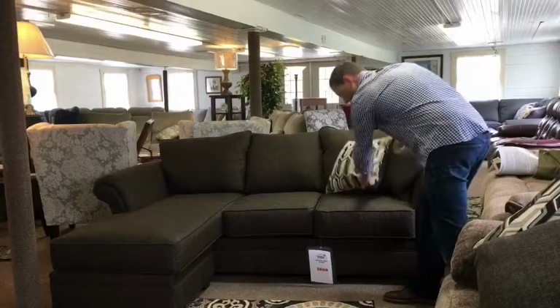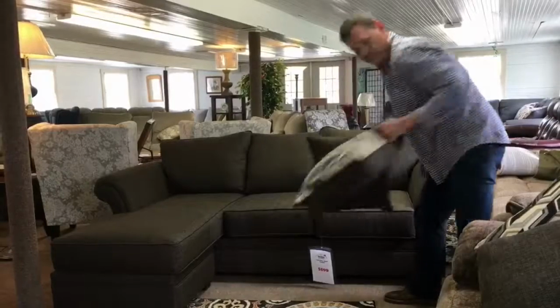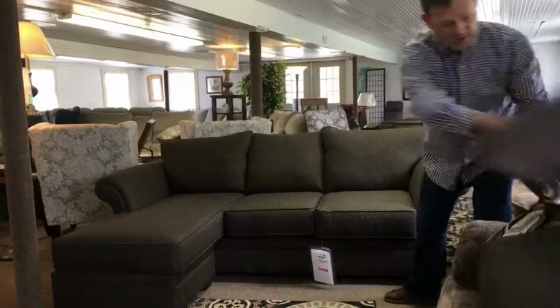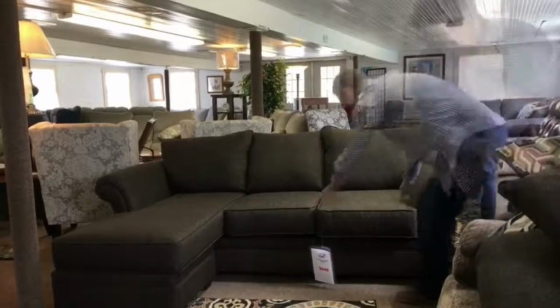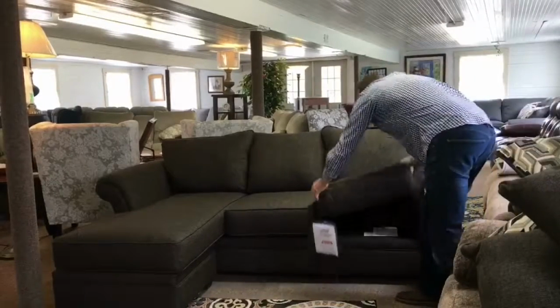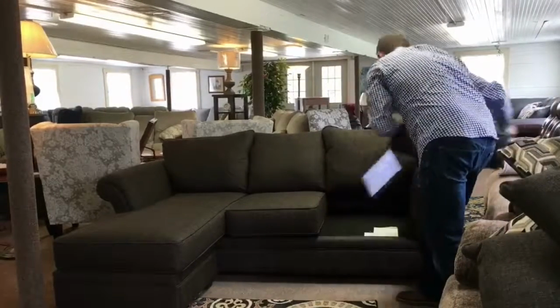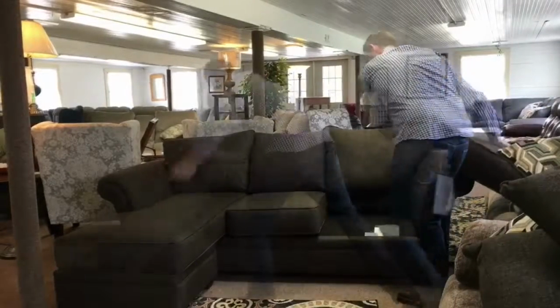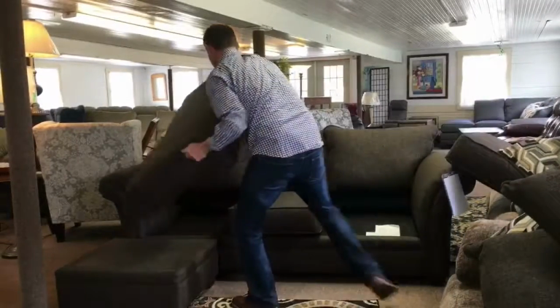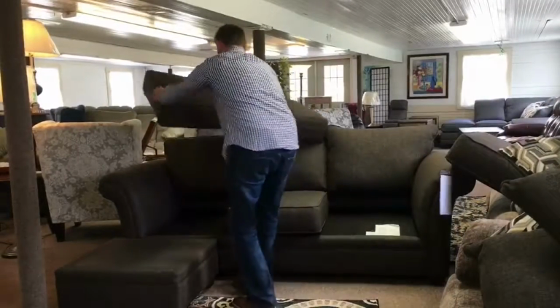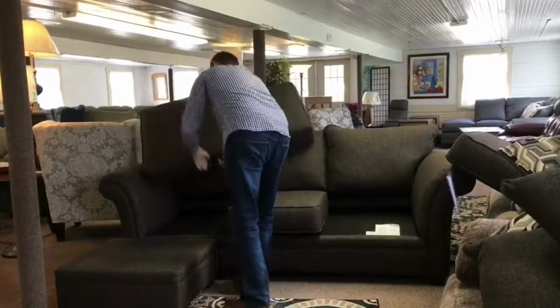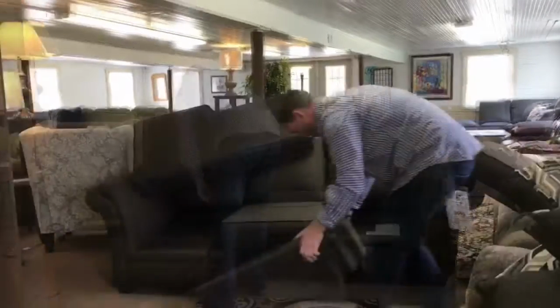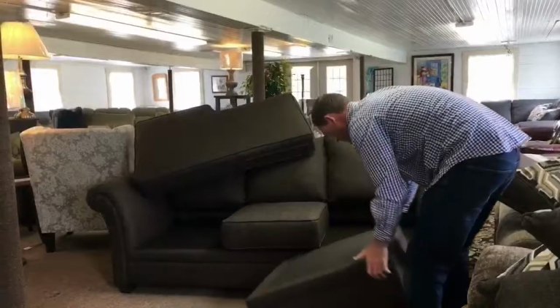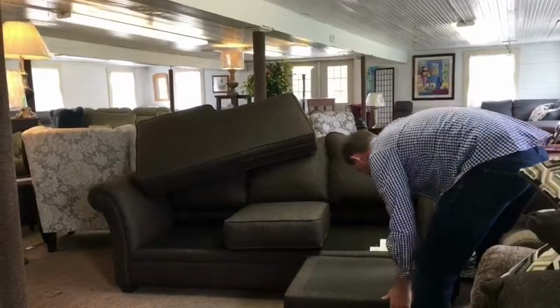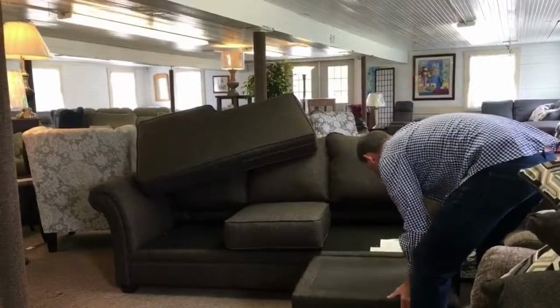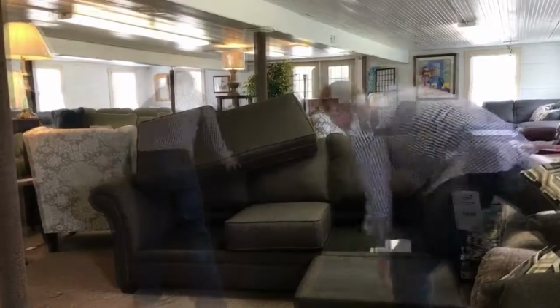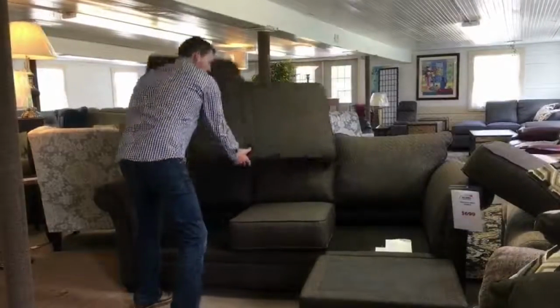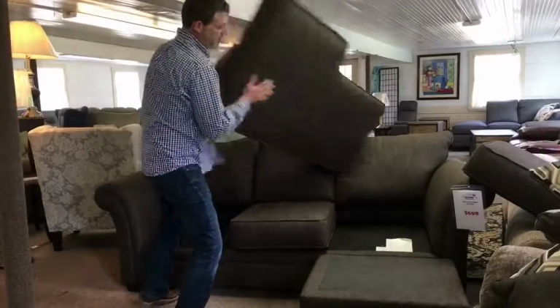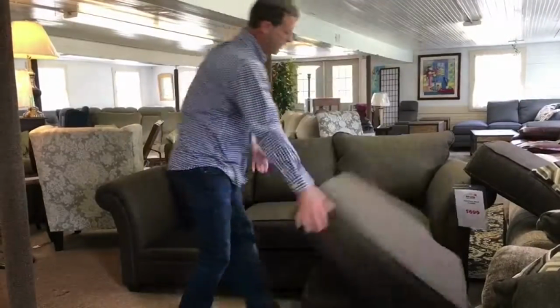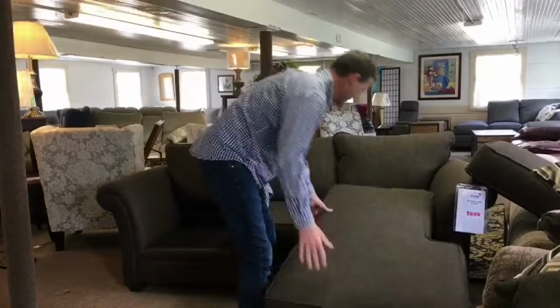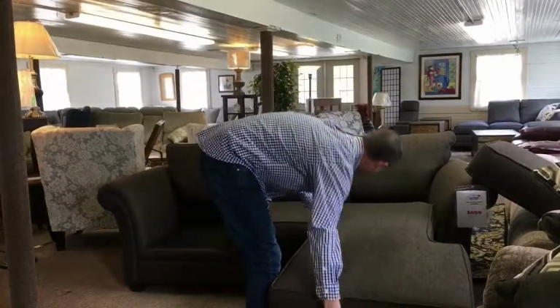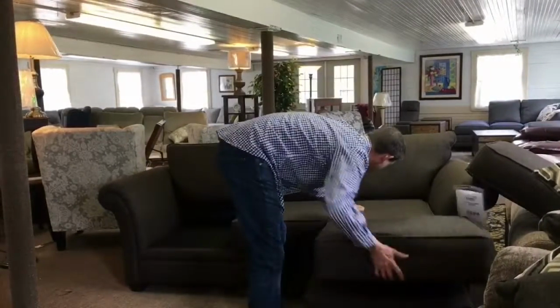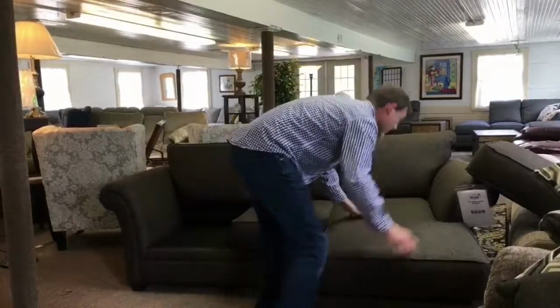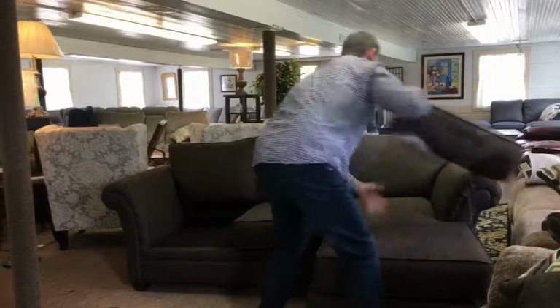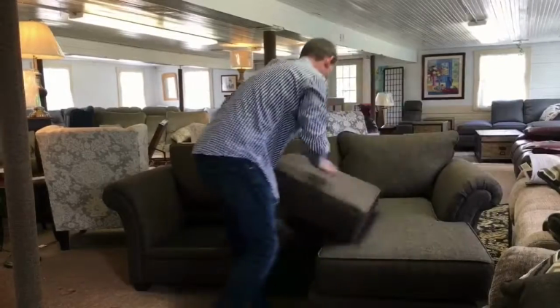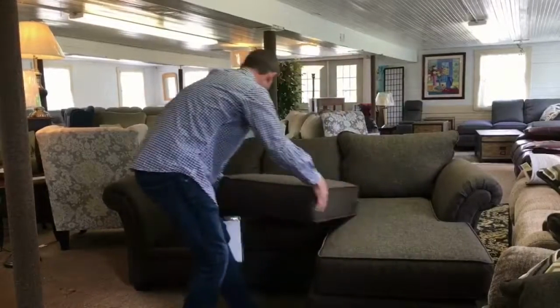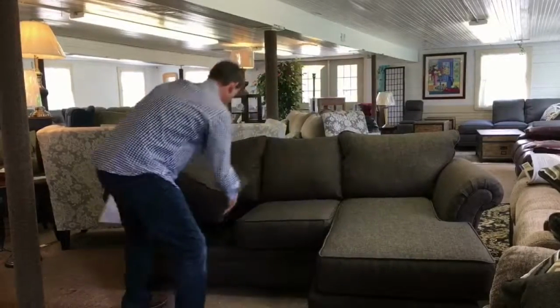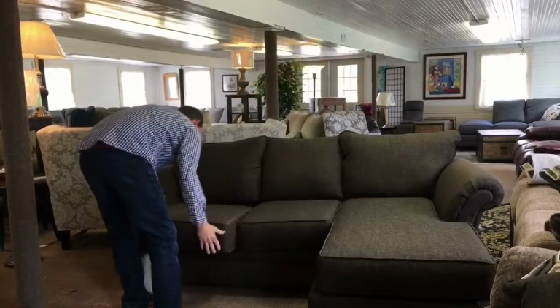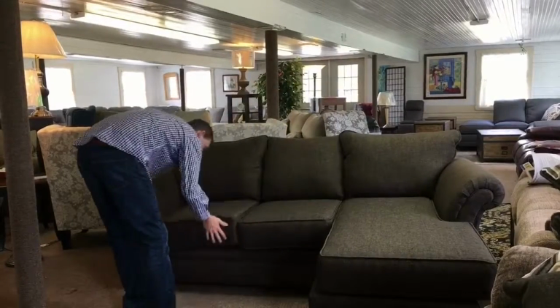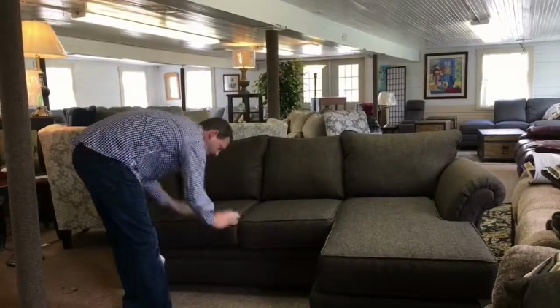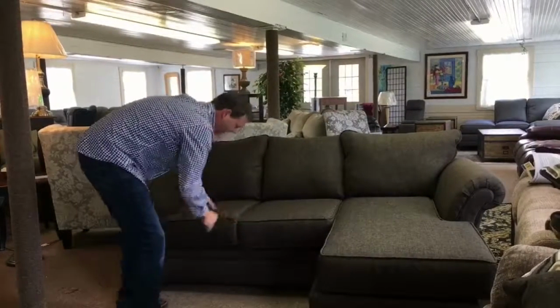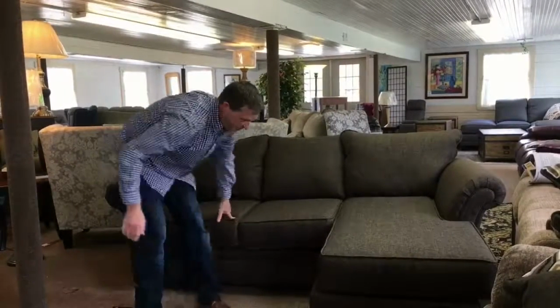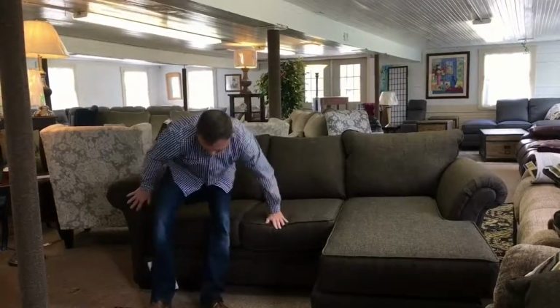Just by taking off the pillows, moving the ottoman over to the other side, flipping the pillows over, and reinserting them. Brand new couch!